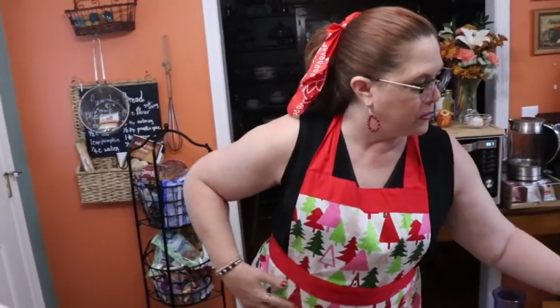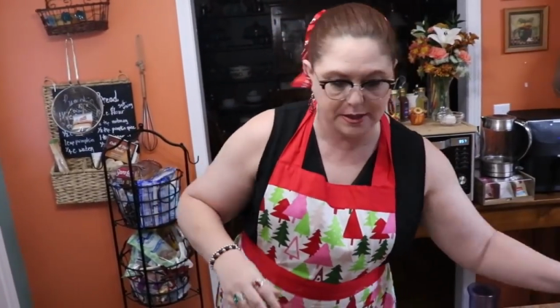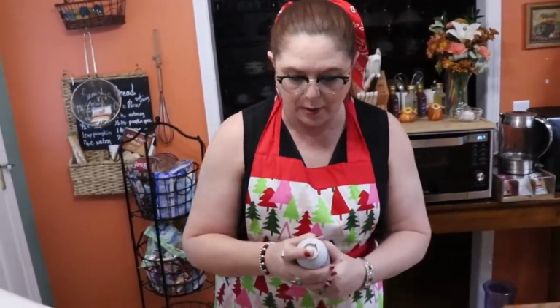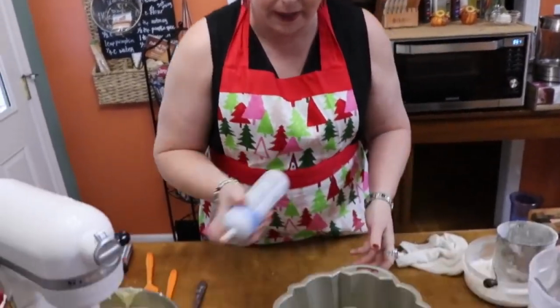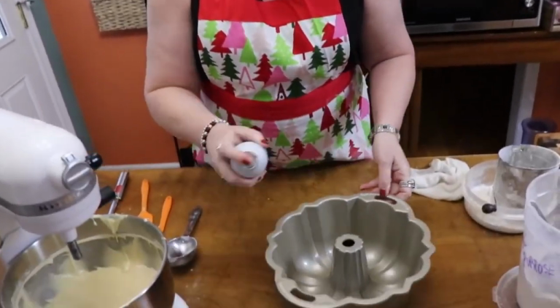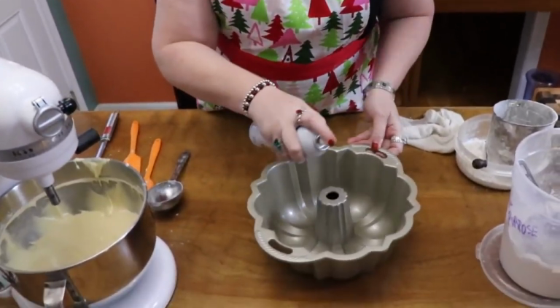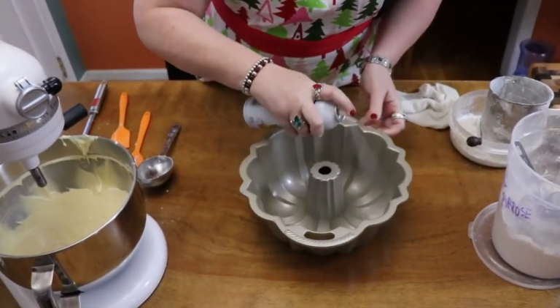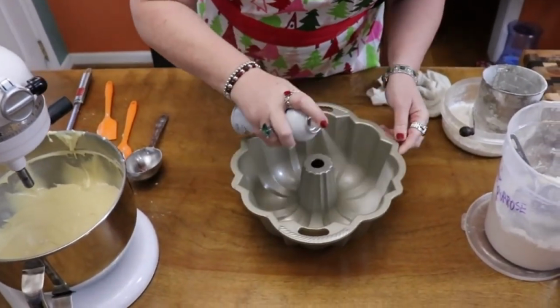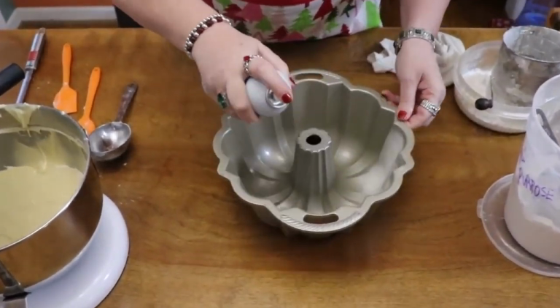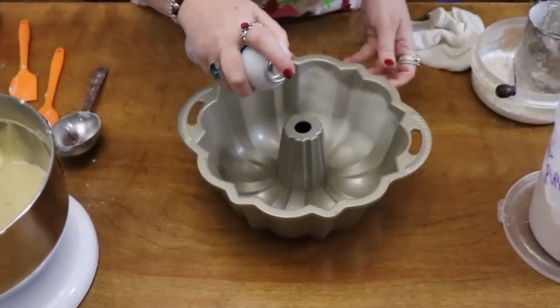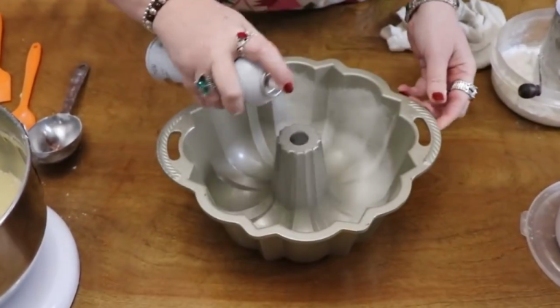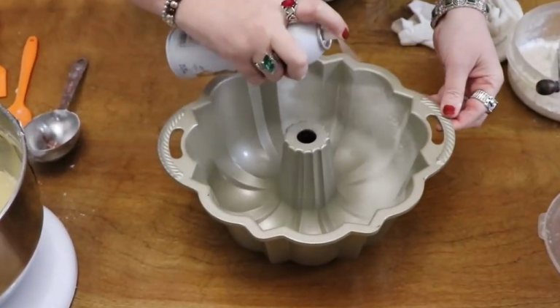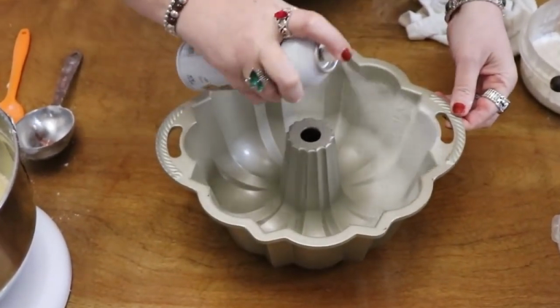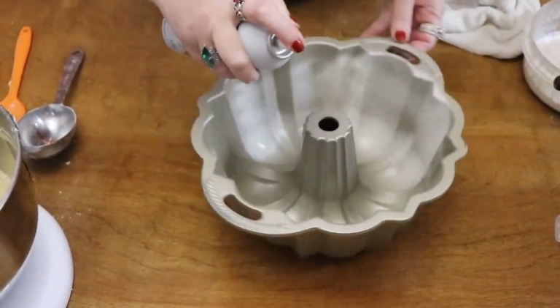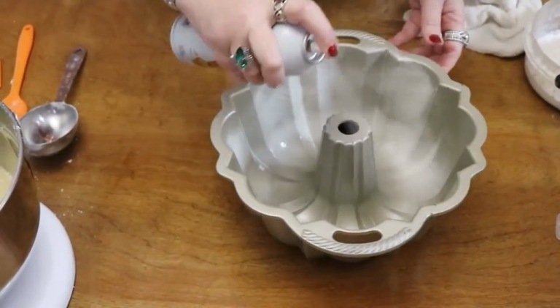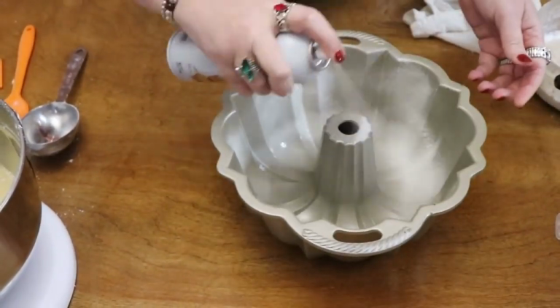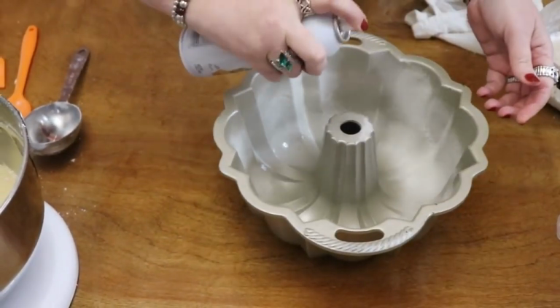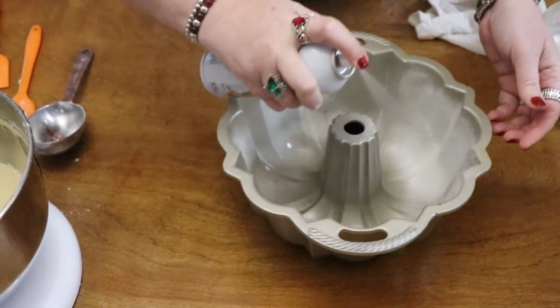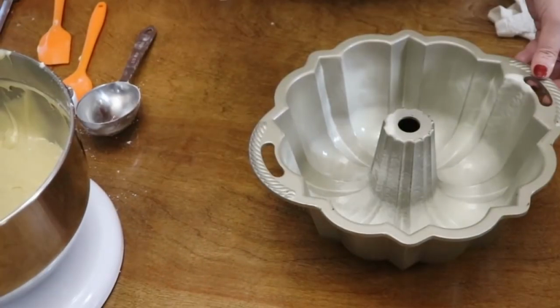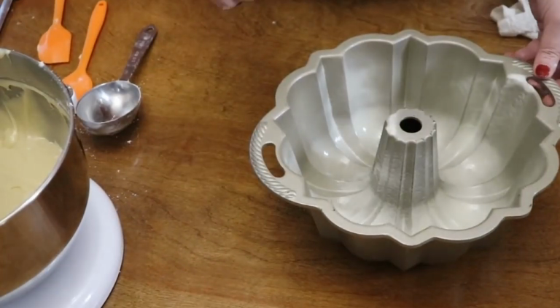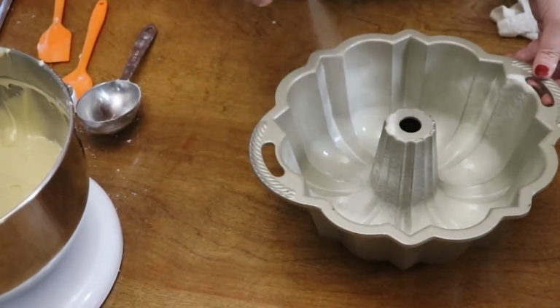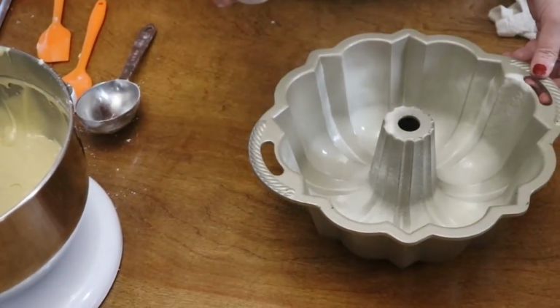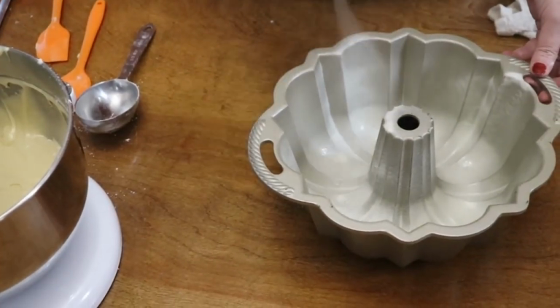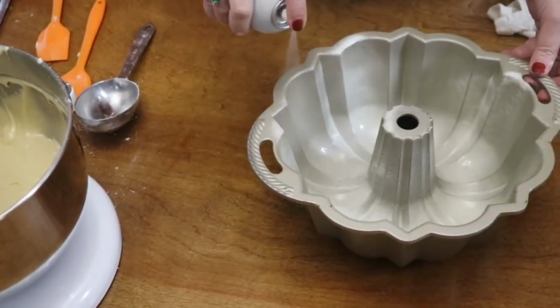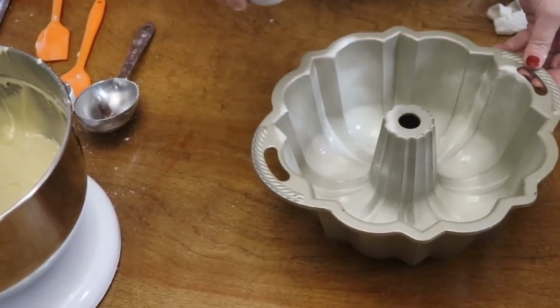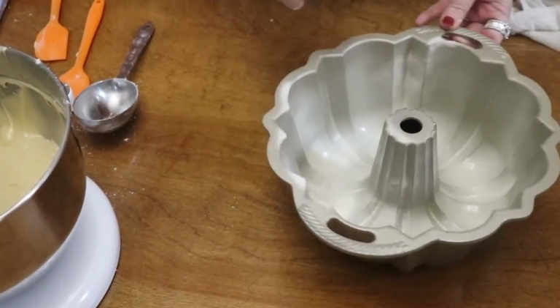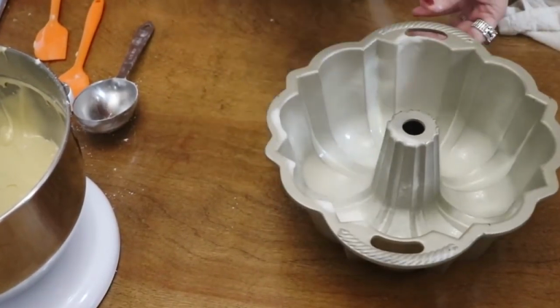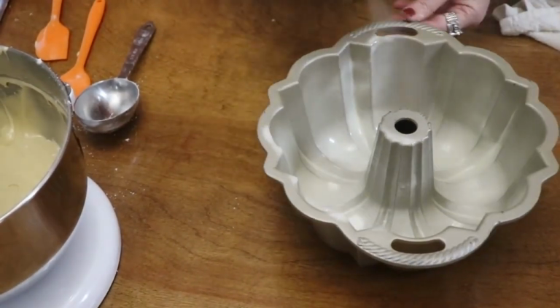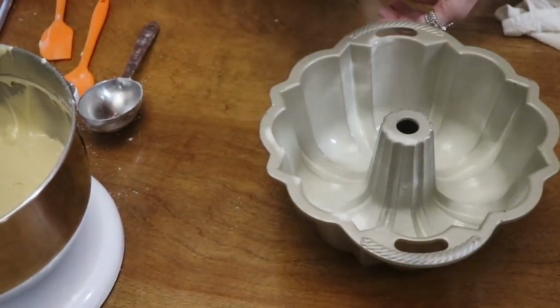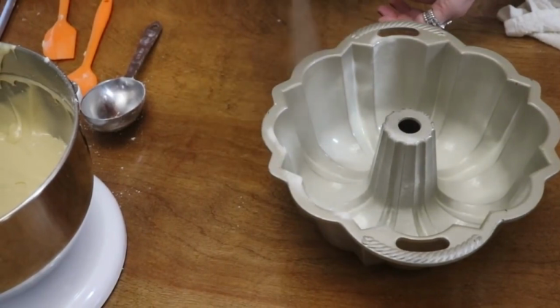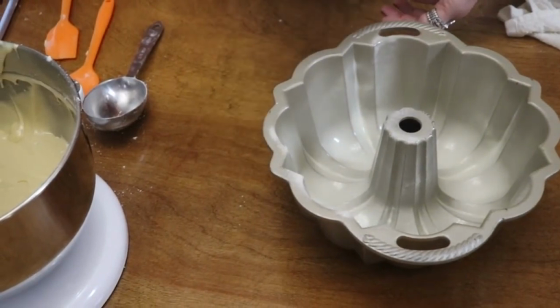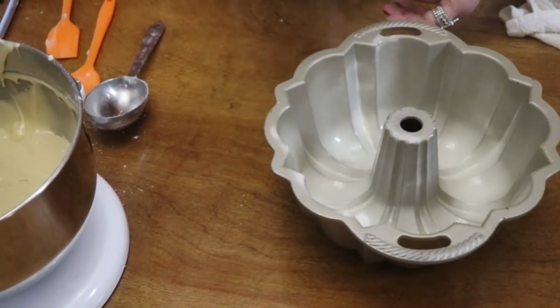We're going to spray our bundt pan with cooking spray — well, it's actually baking spray. It has flour in it. I always like to use it when I'm using a bundt pan; it gets in every crack and crevice.